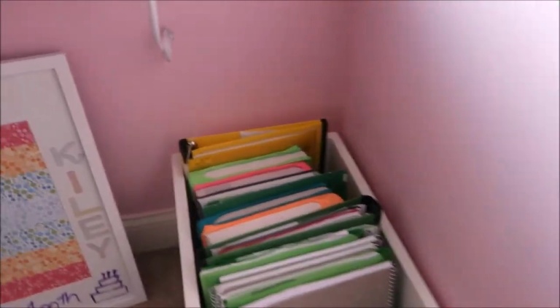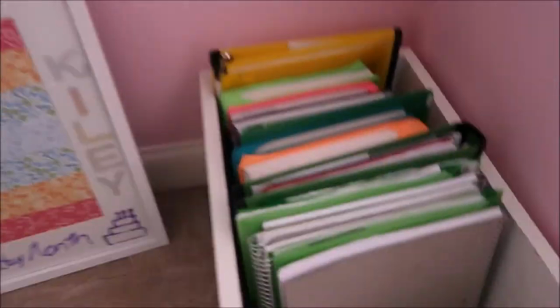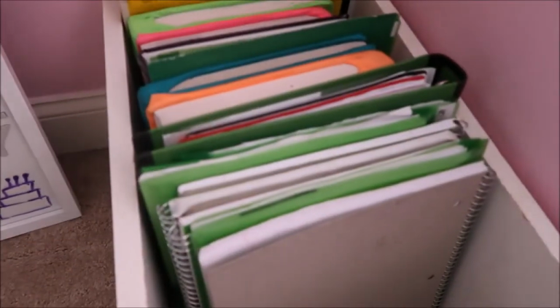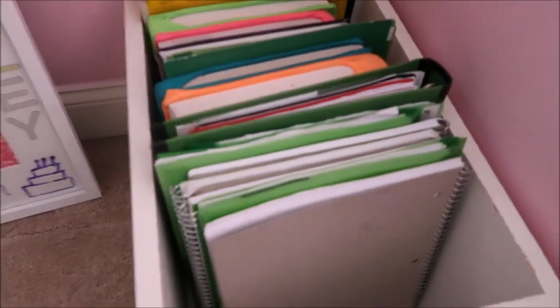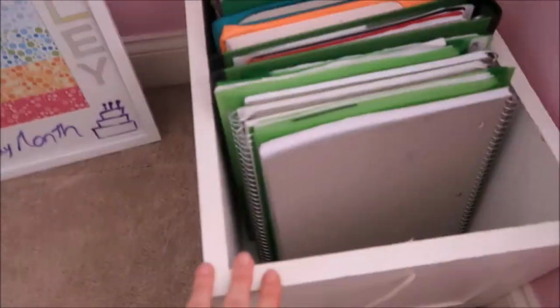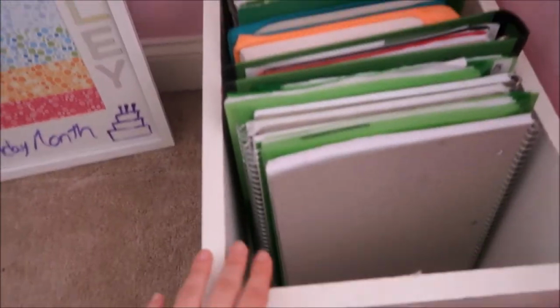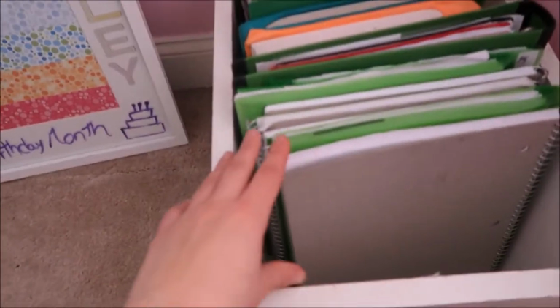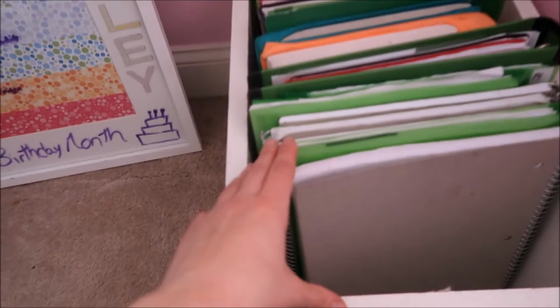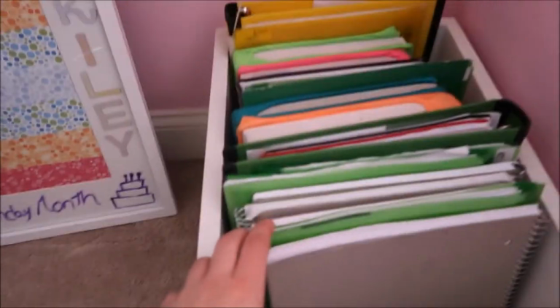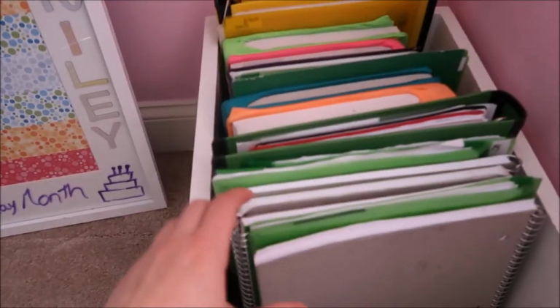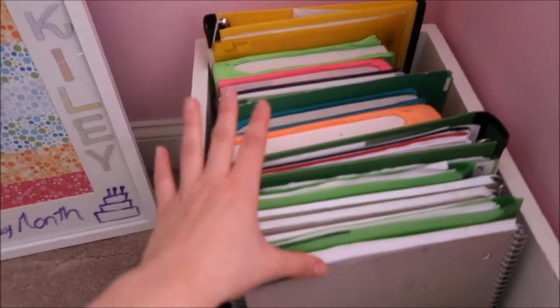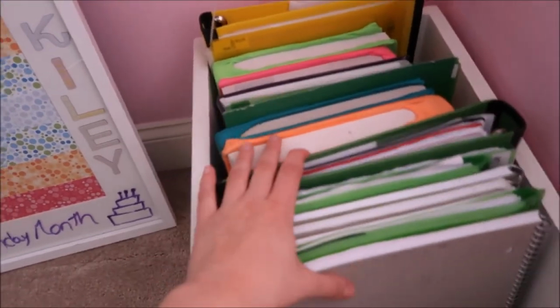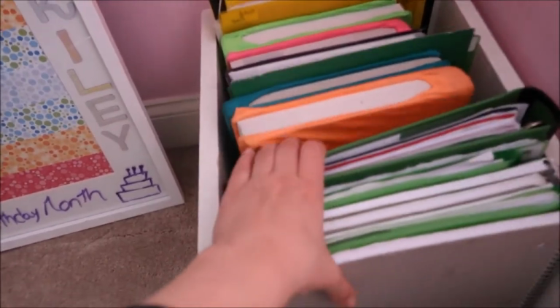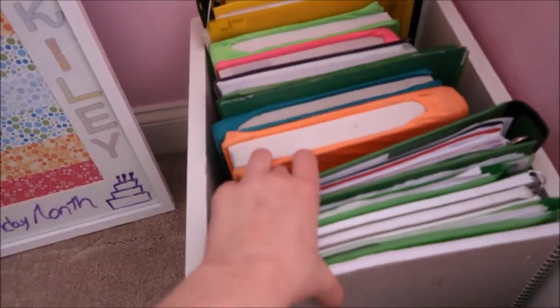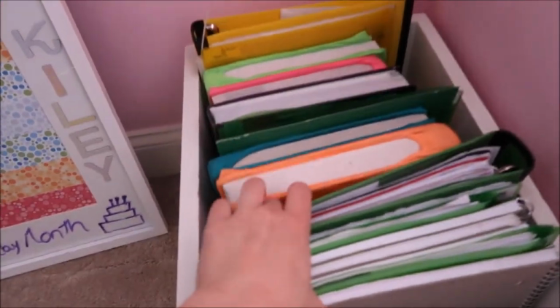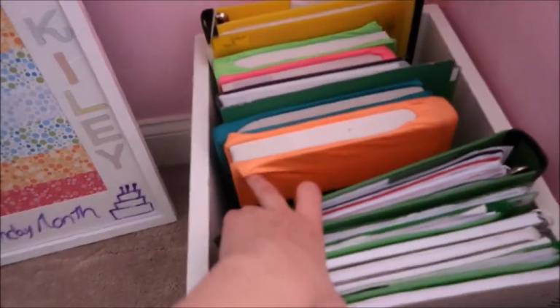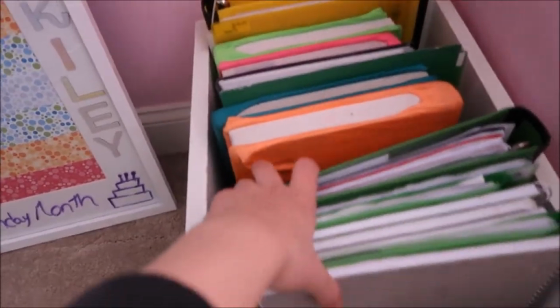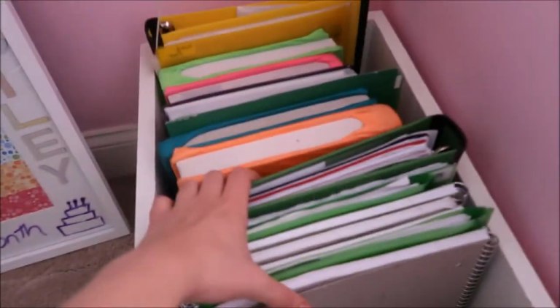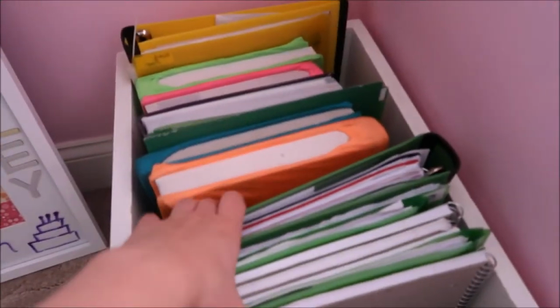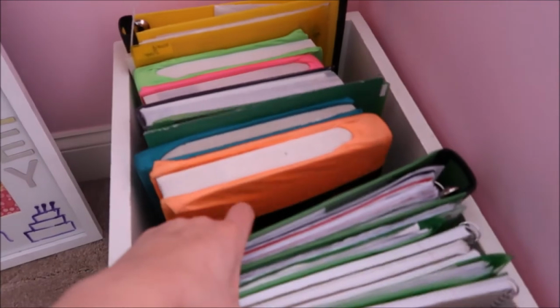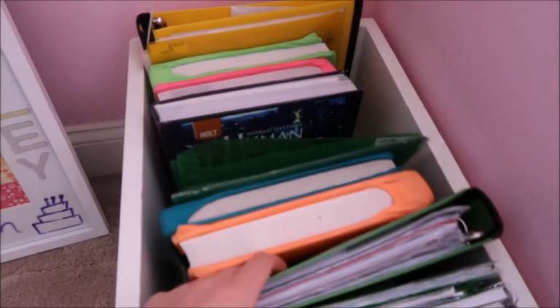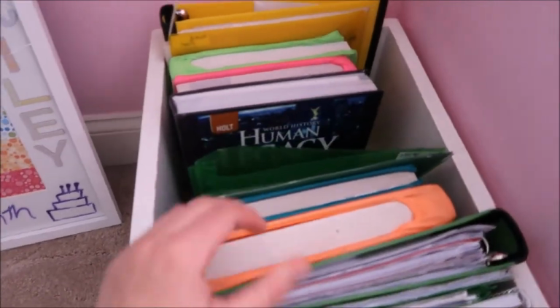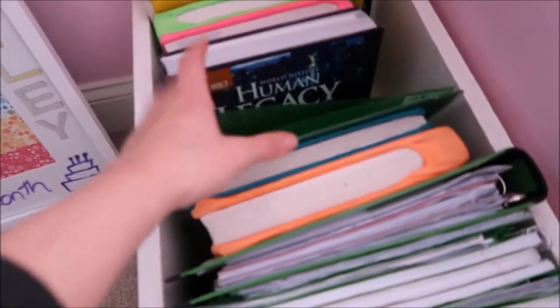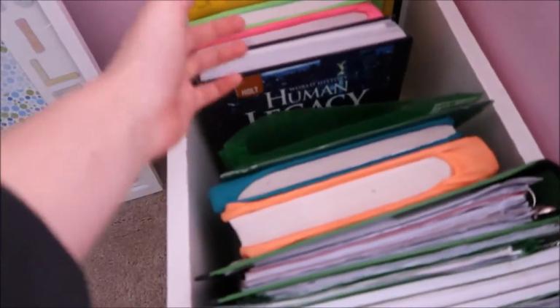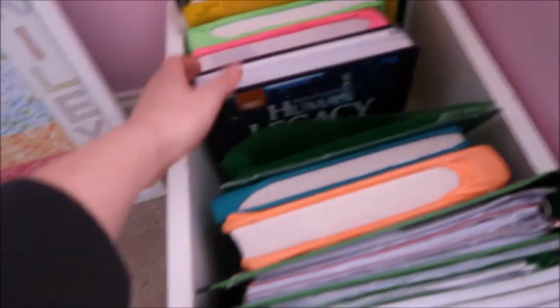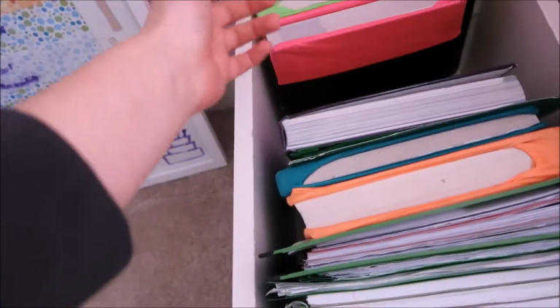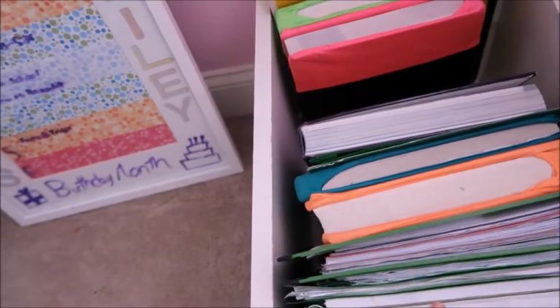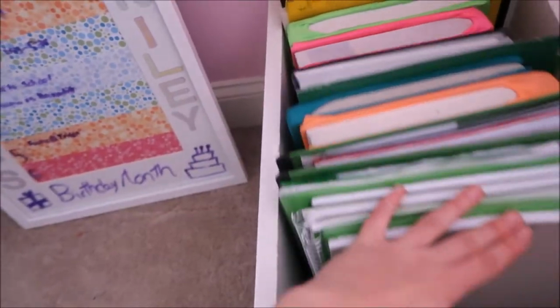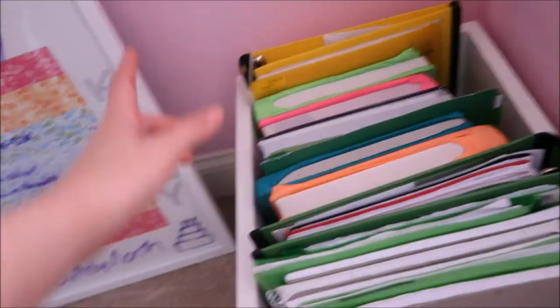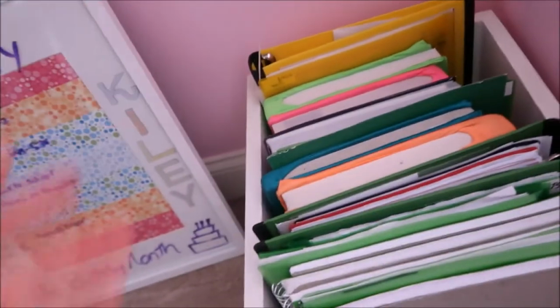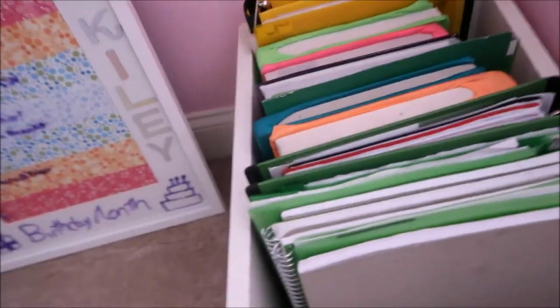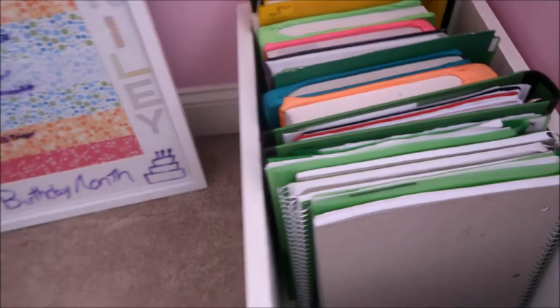Next I have this bin. This holds all my school stuff. I have all this green because we have green and gold days — so this is all my green stuff, all my textbooks, different things we have to learn, and some of my extra gold stuff.